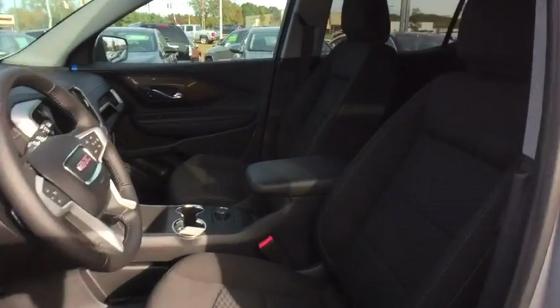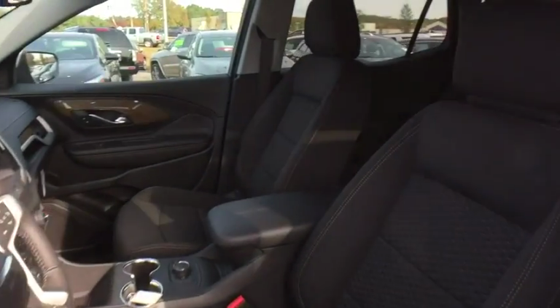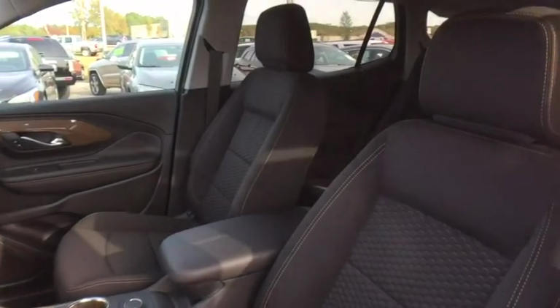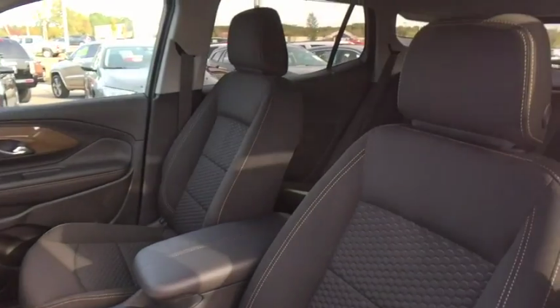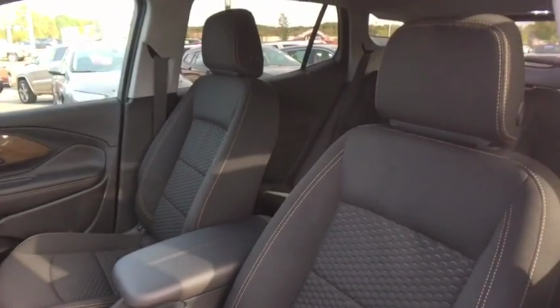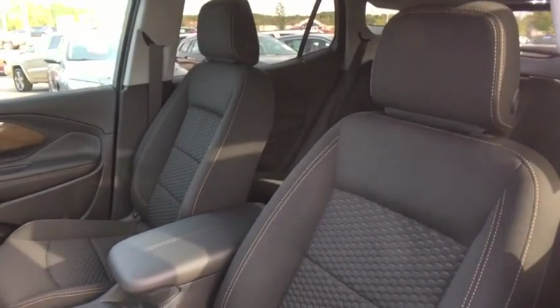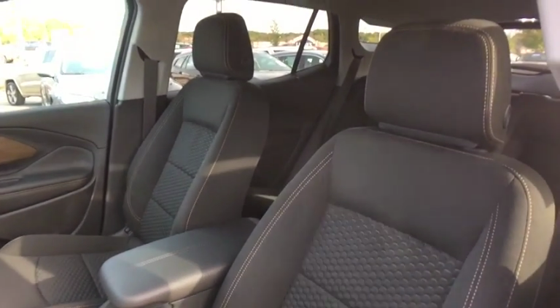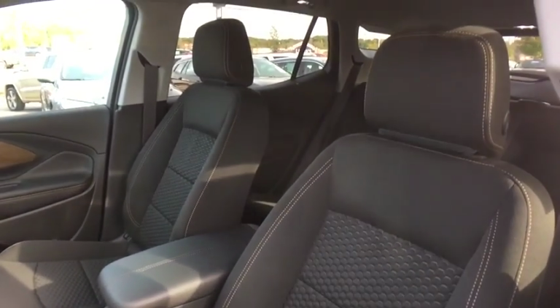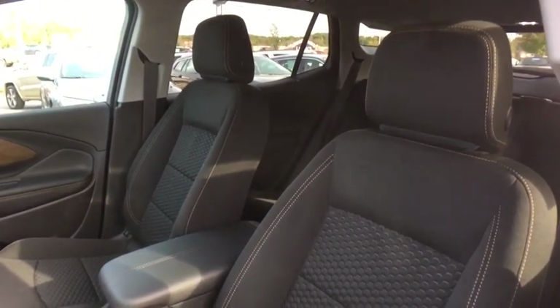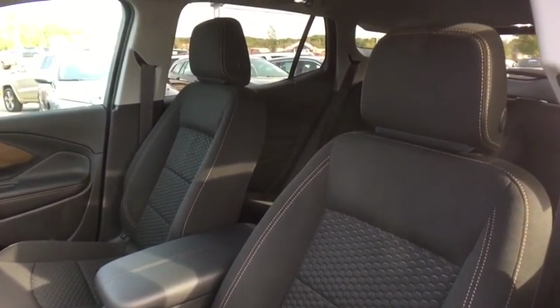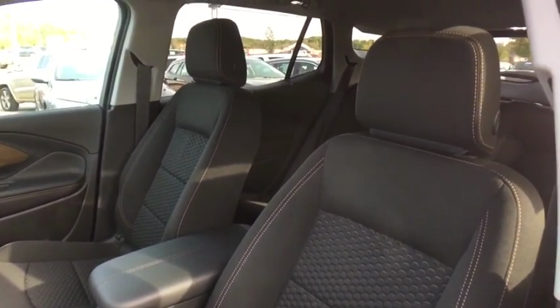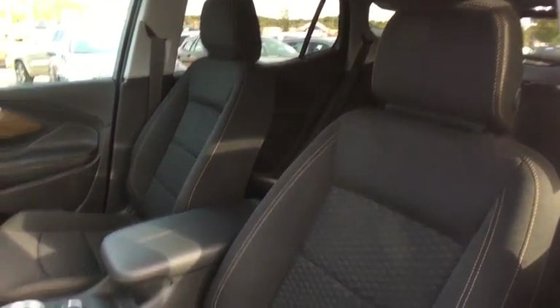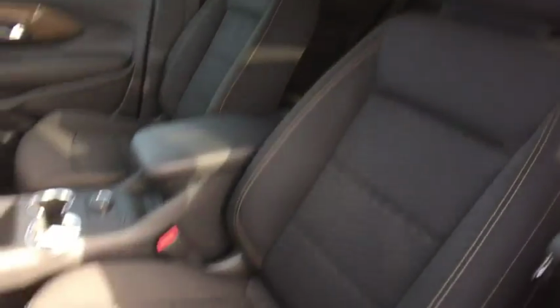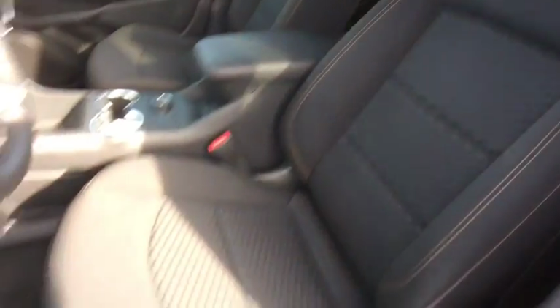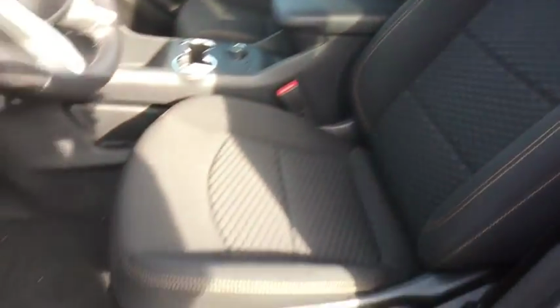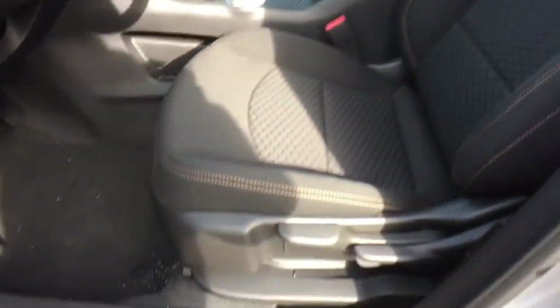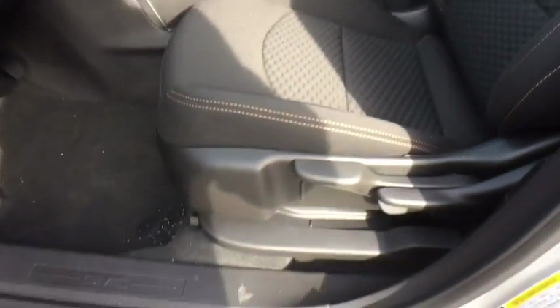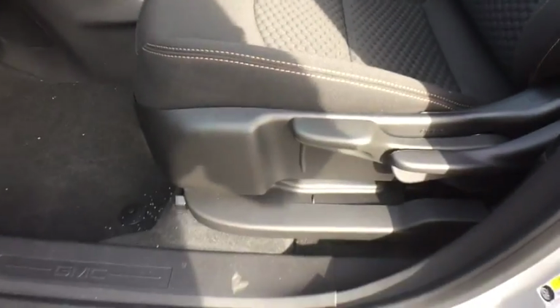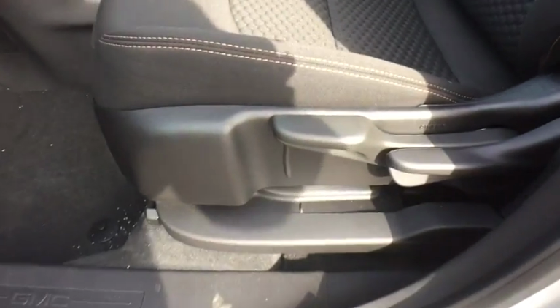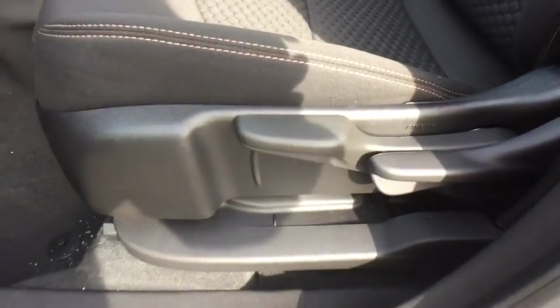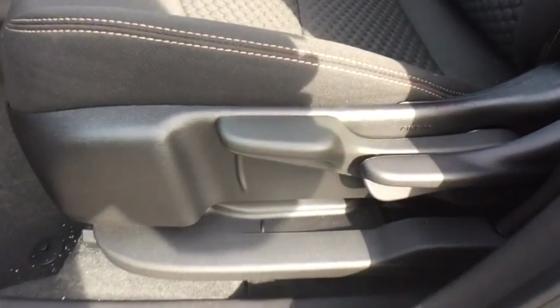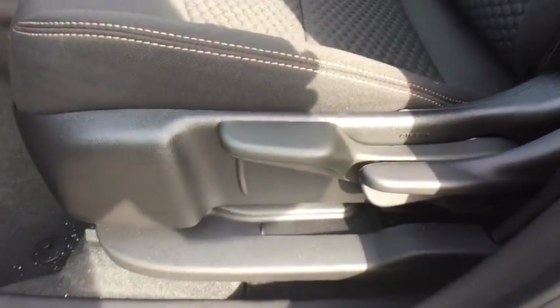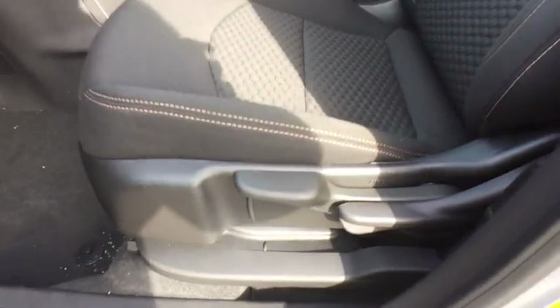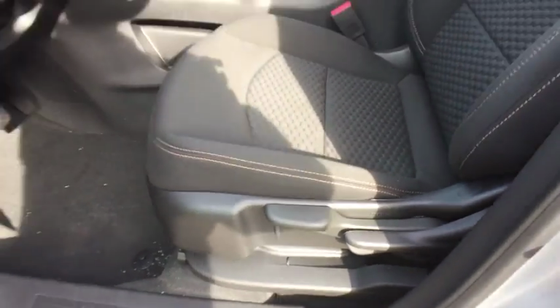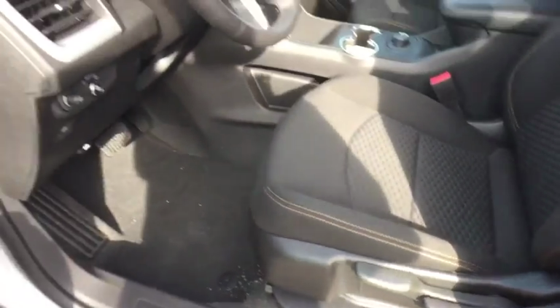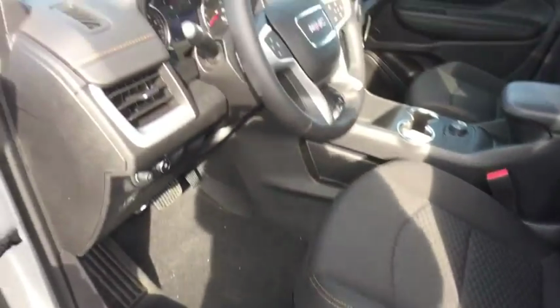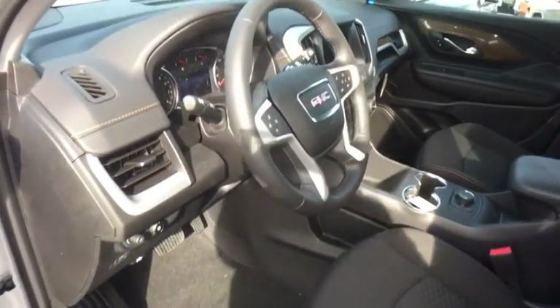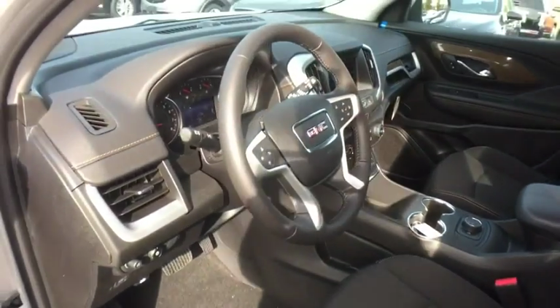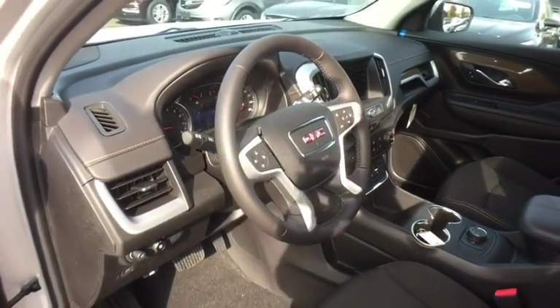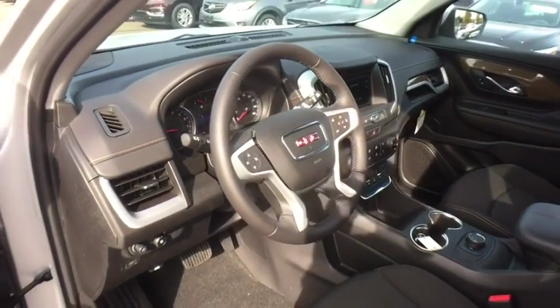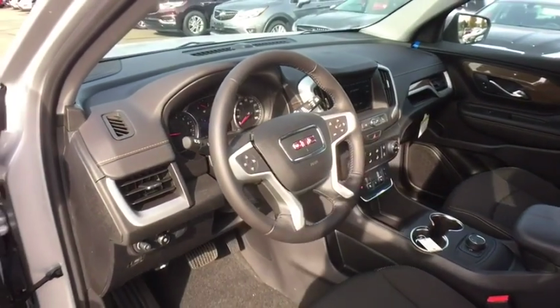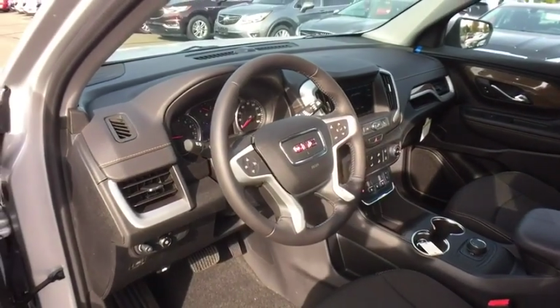Brake assist, remote keyless entry, tachometer, front bucket seats, front reading lamps, driver vanity mirror, rear window wiper.